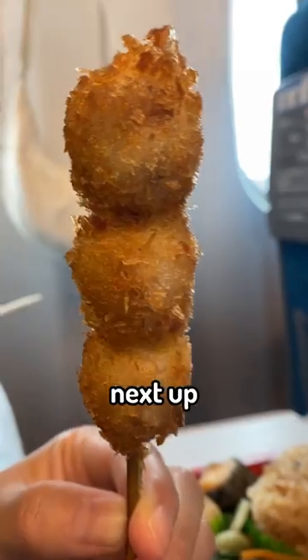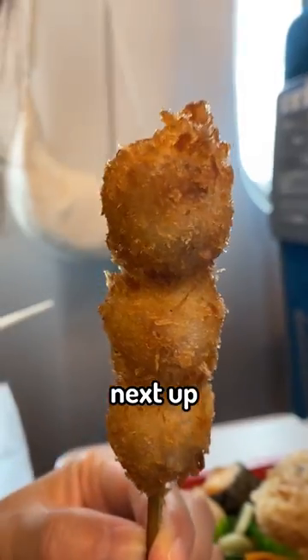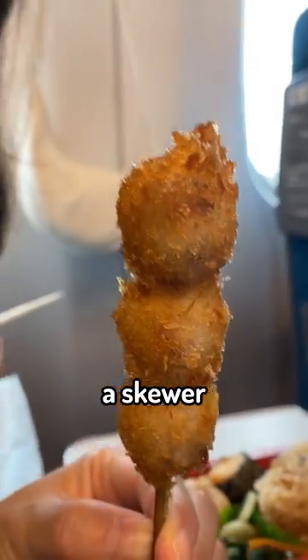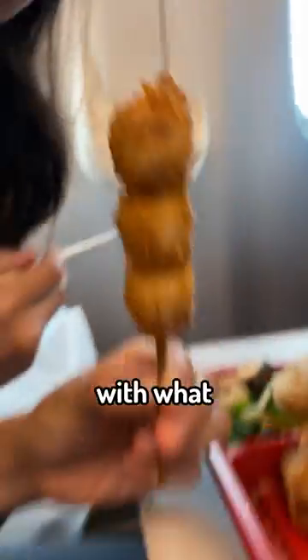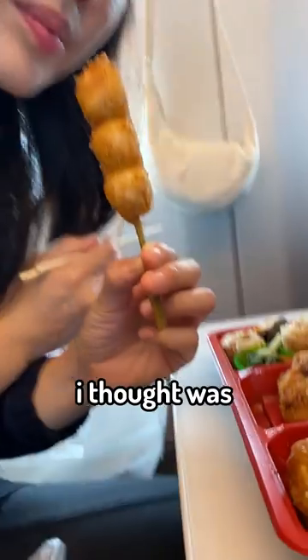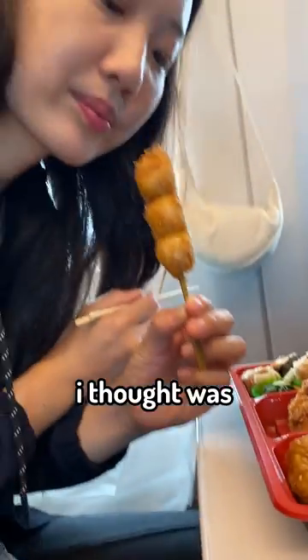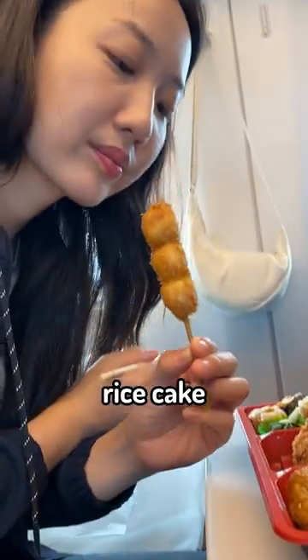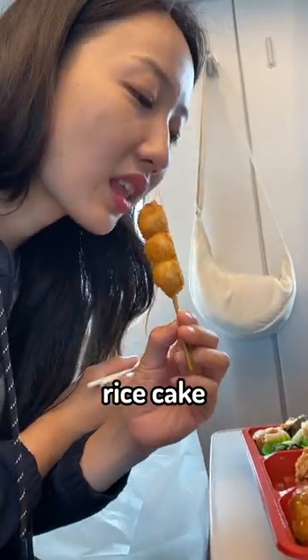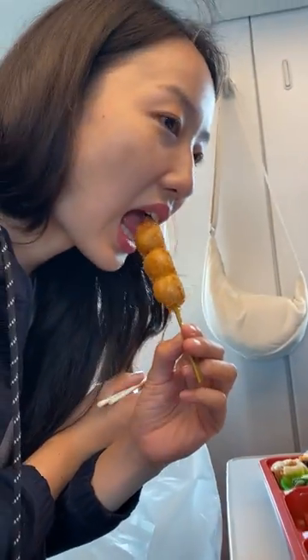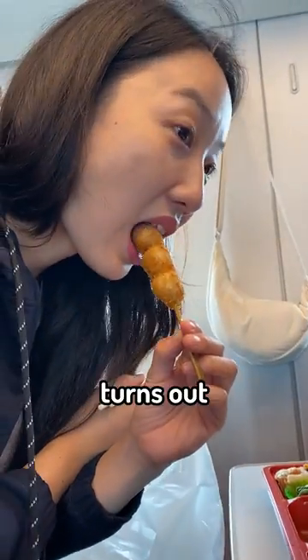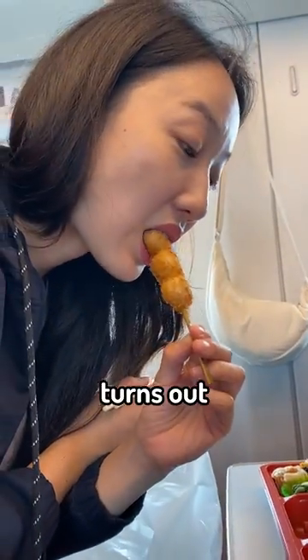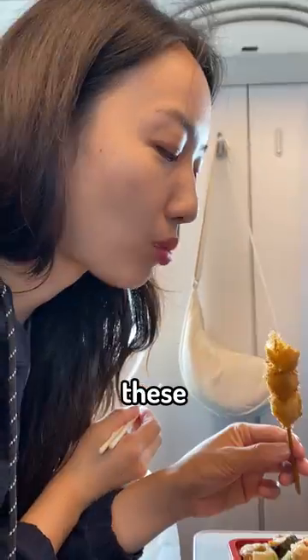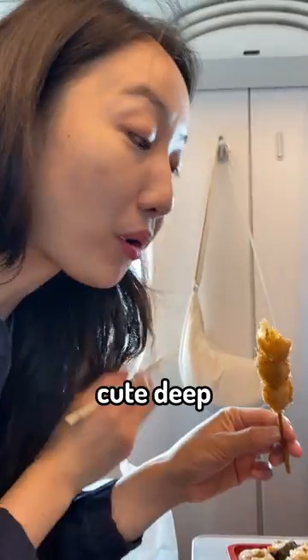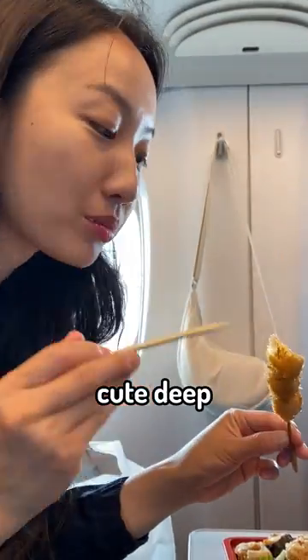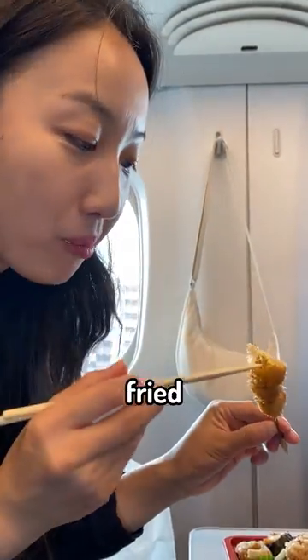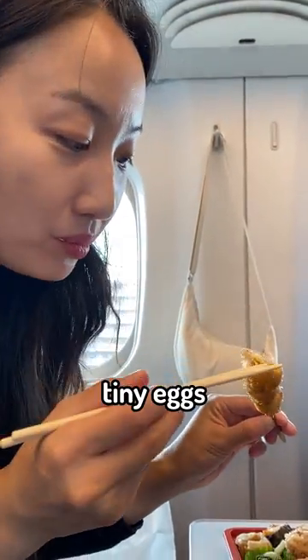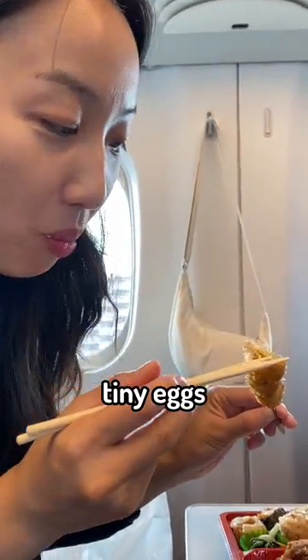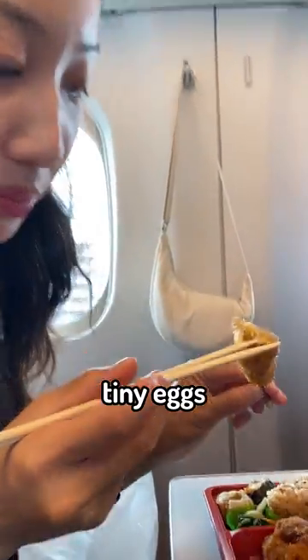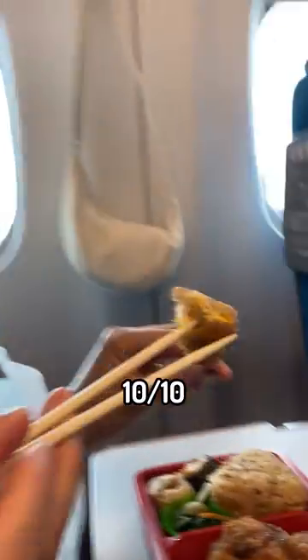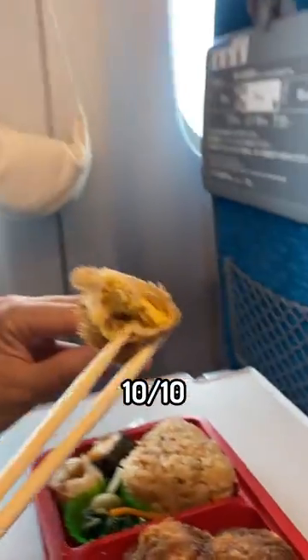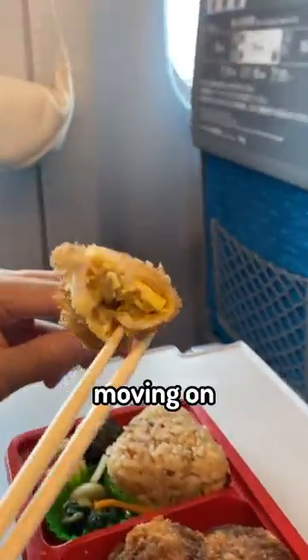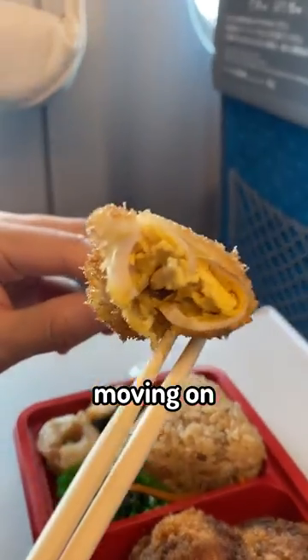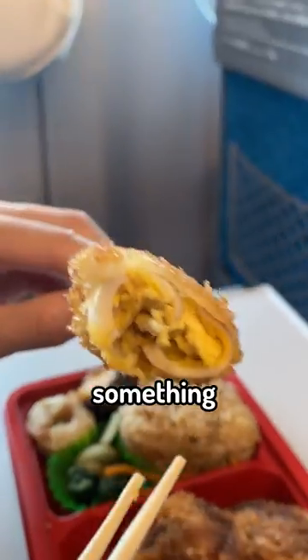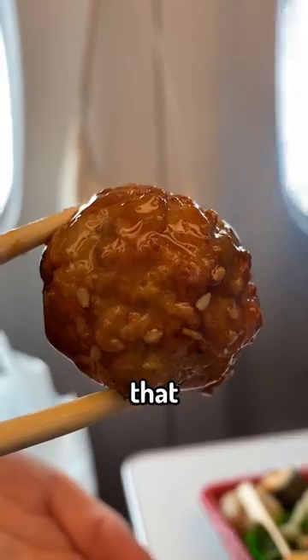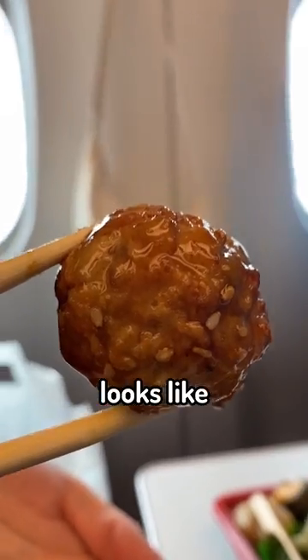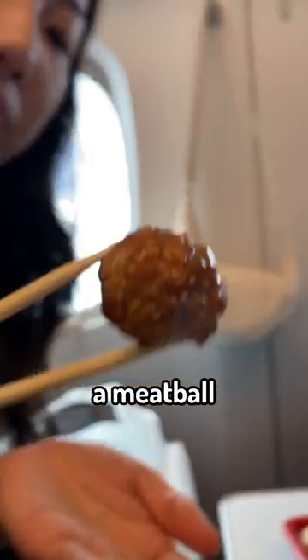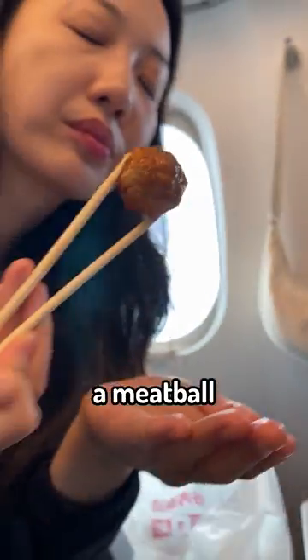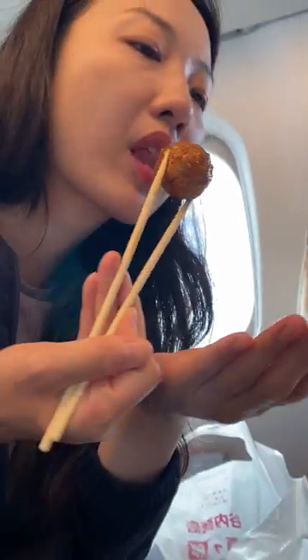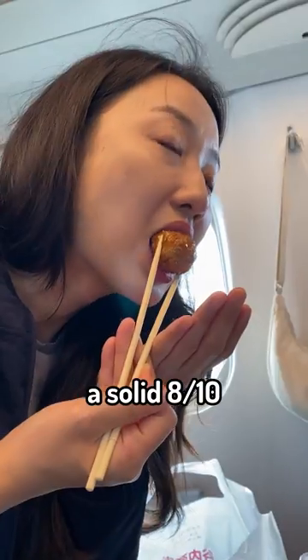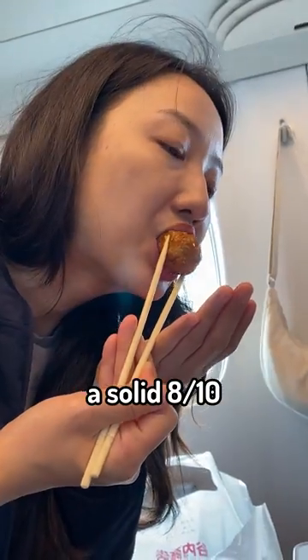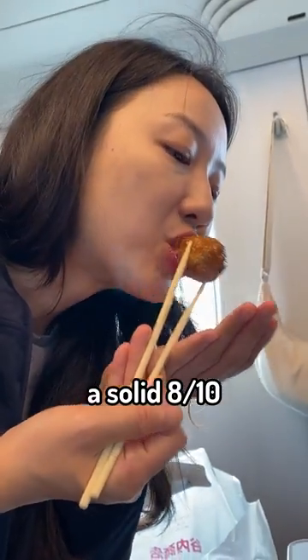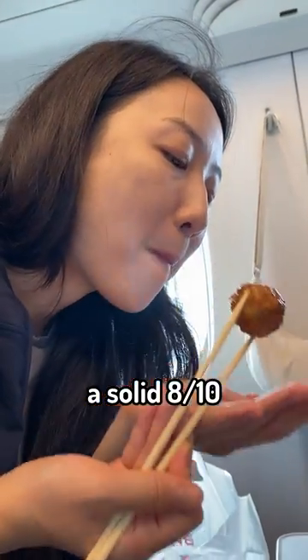Next up, a skewer with what I thought was rice cake. Turns out there are these cute deep fried tiny eggs — 10 out of 10. Moving on, something that looks like a meatball — a solid 8 out of 10.